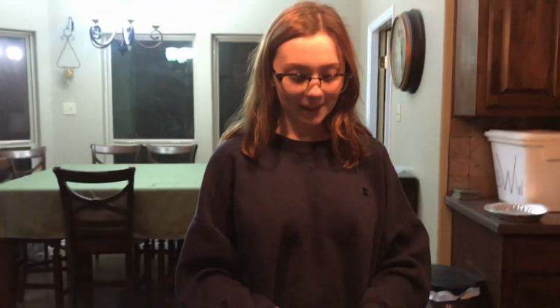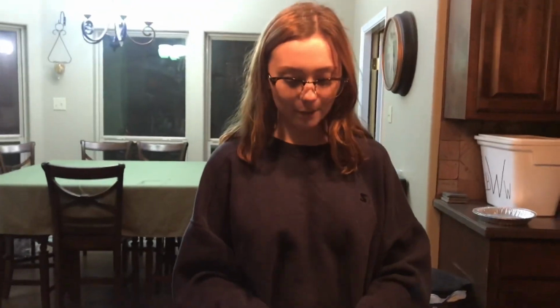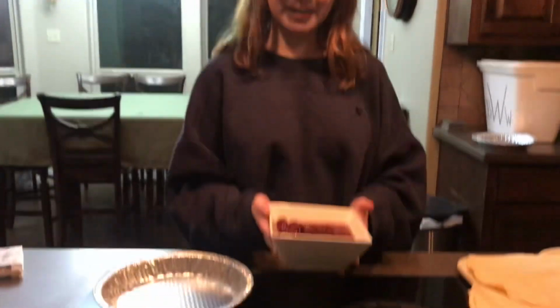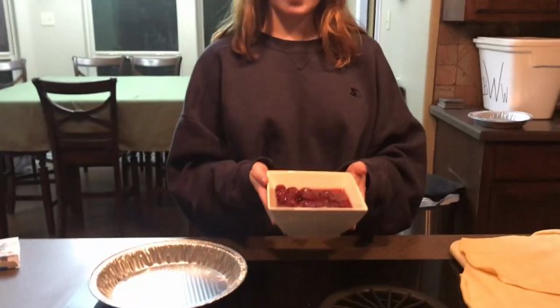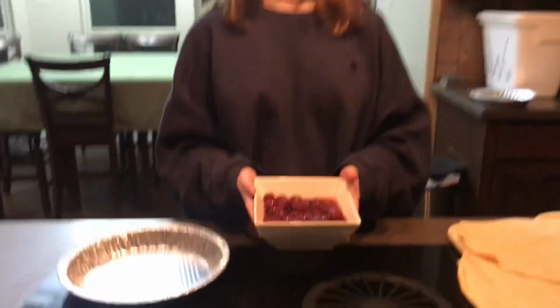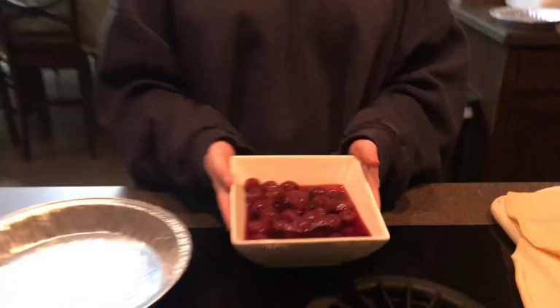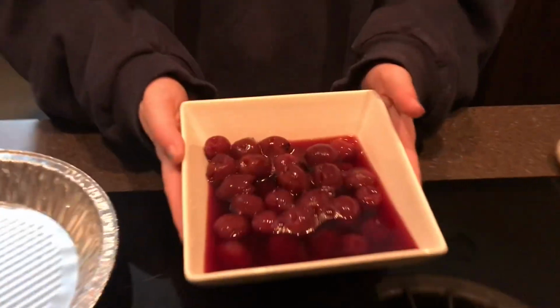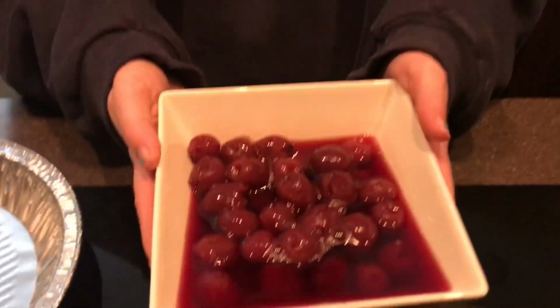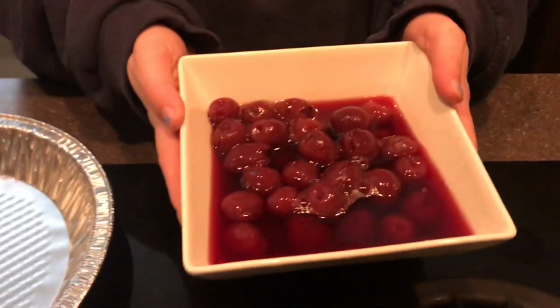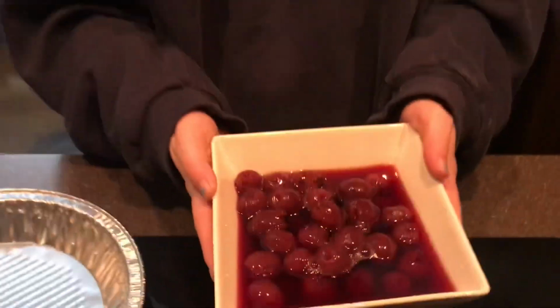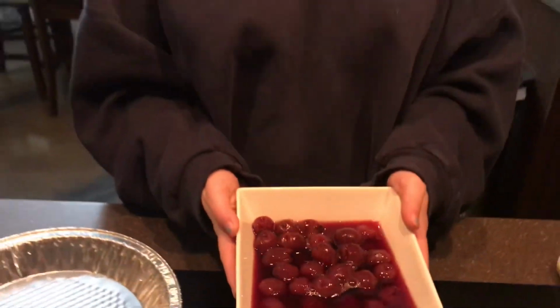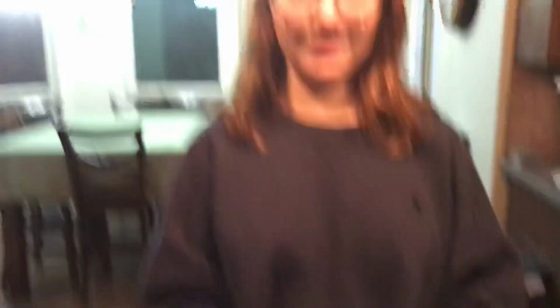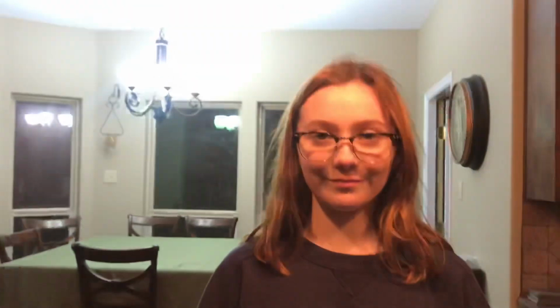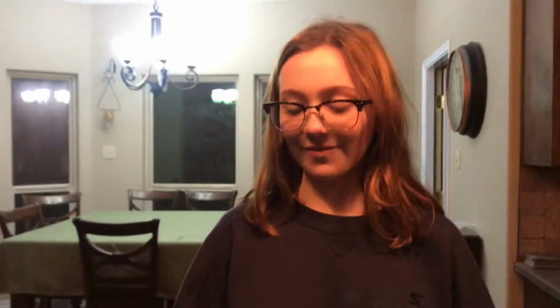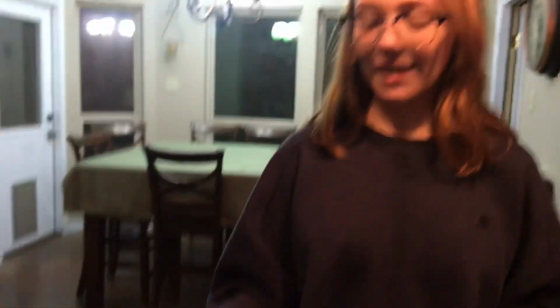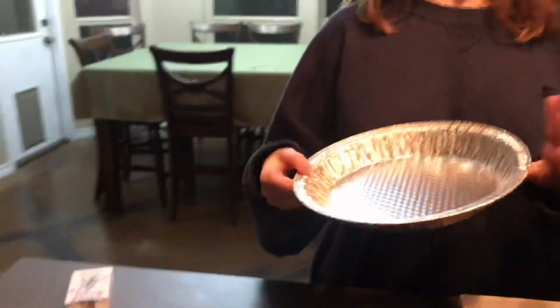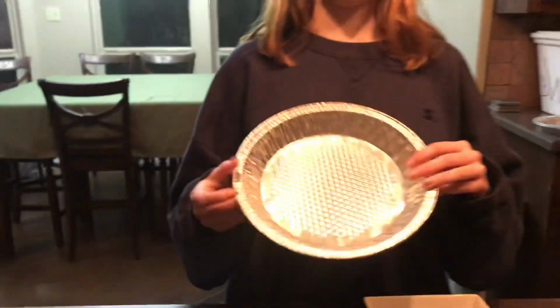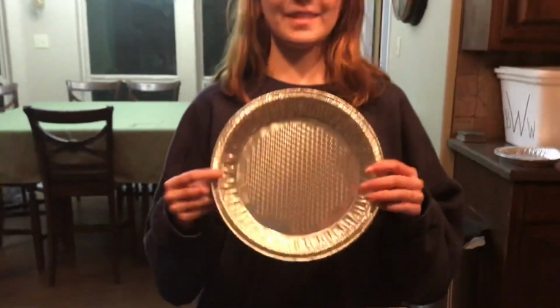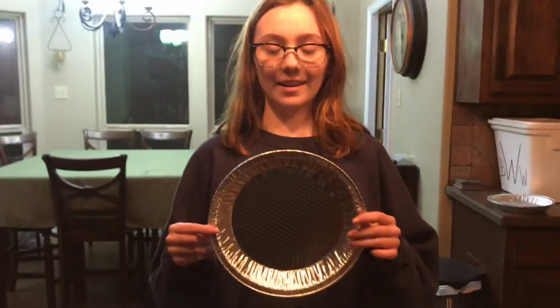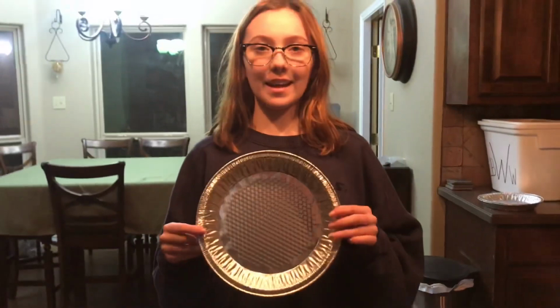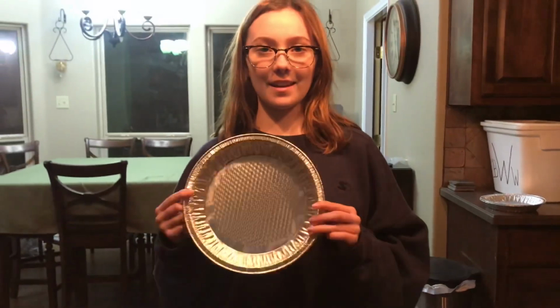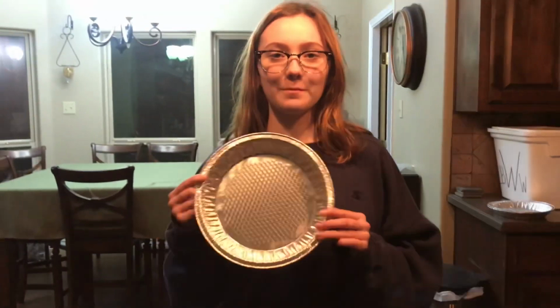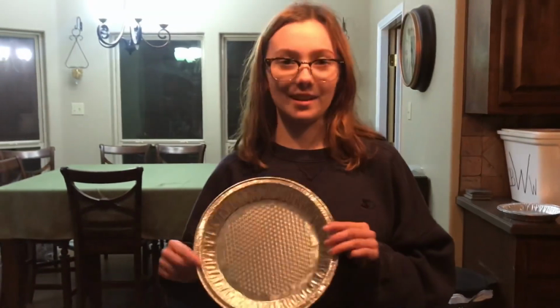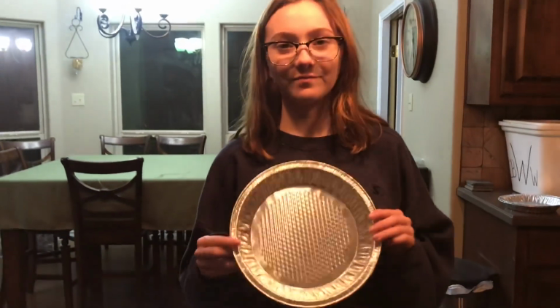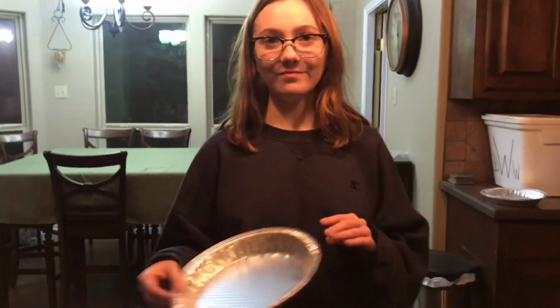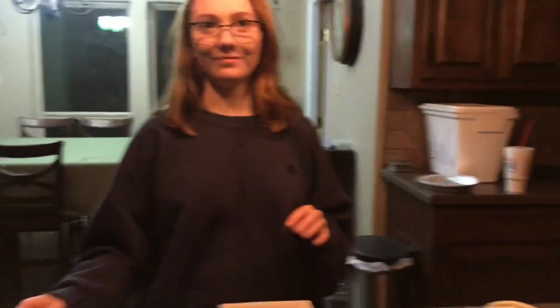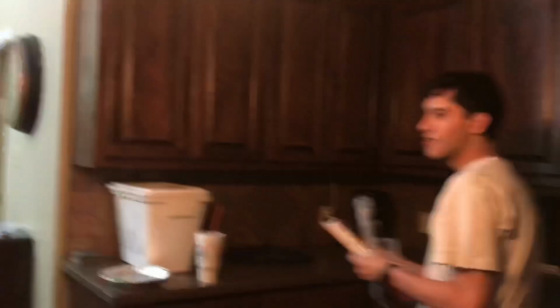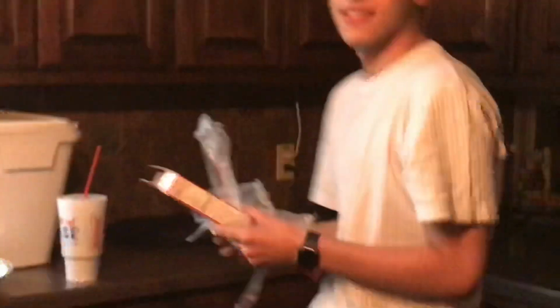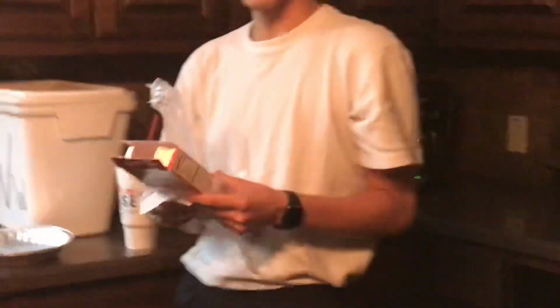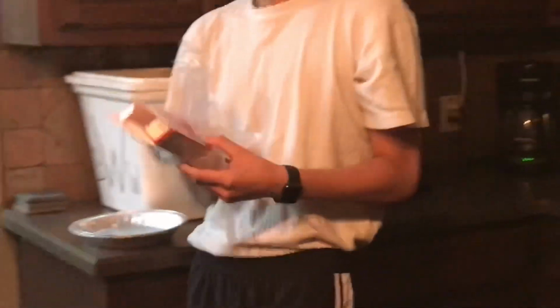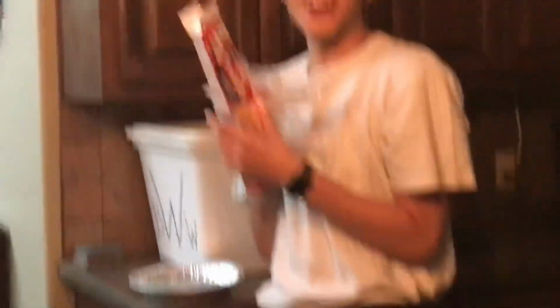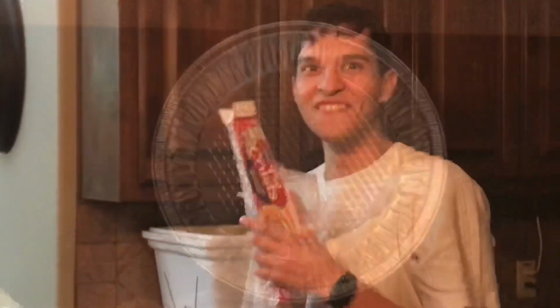Hand-picked jellified jelly cherries and a 98-cent pie tin. They're homemade.